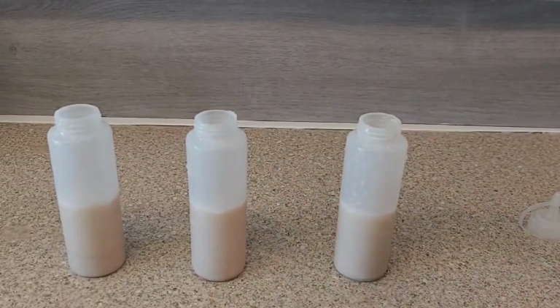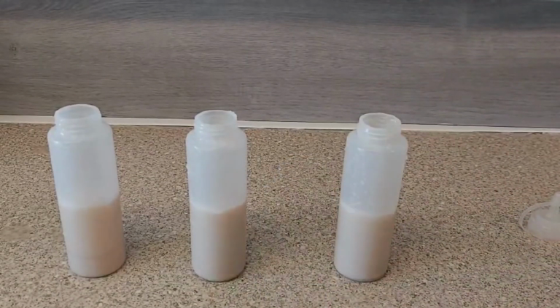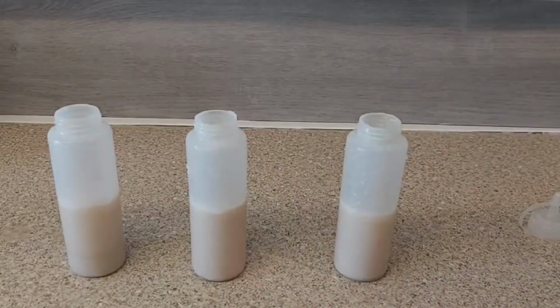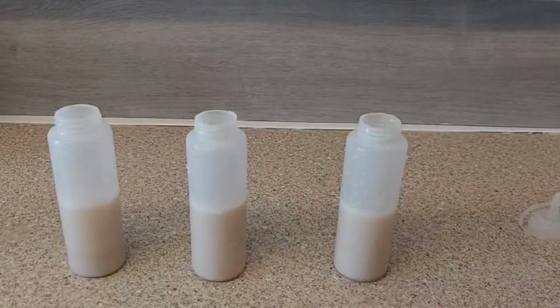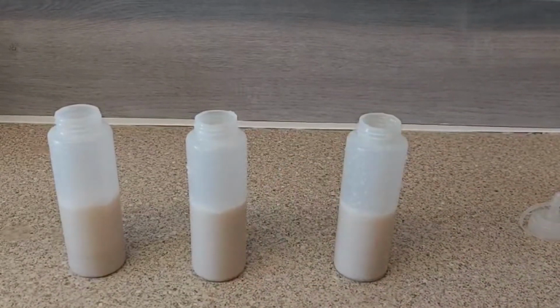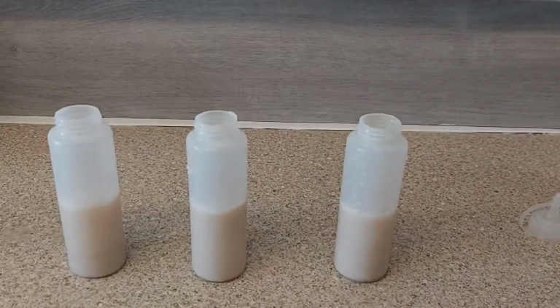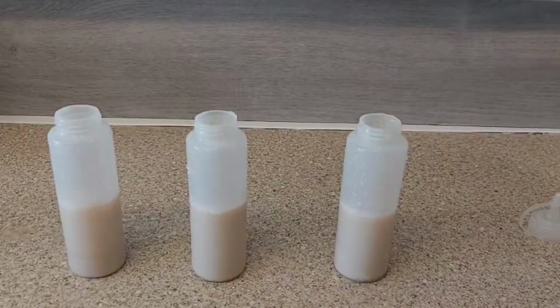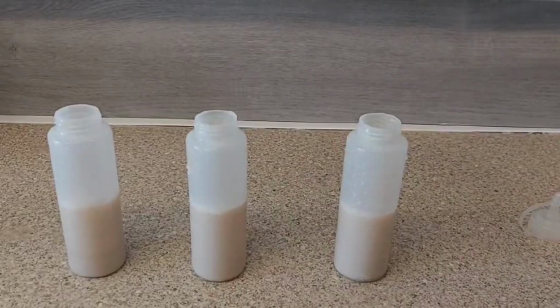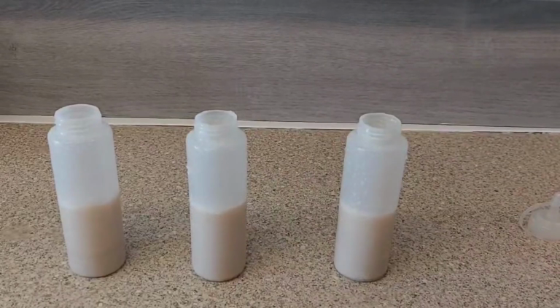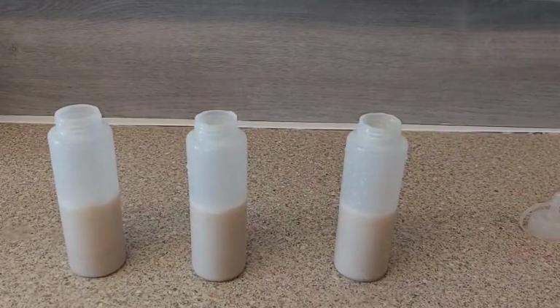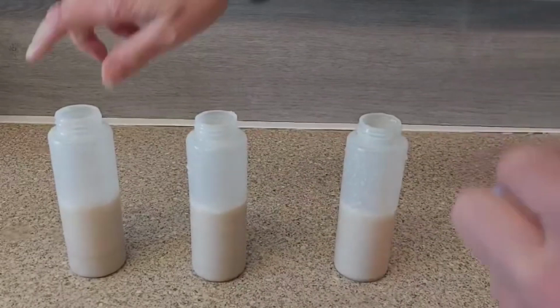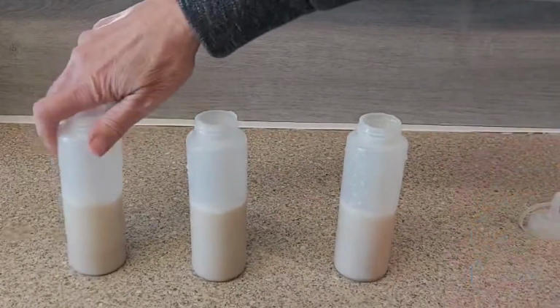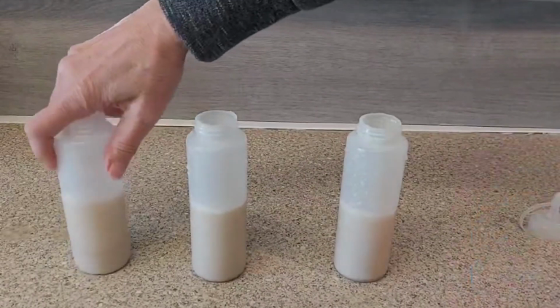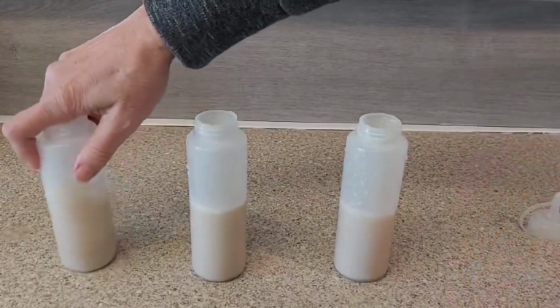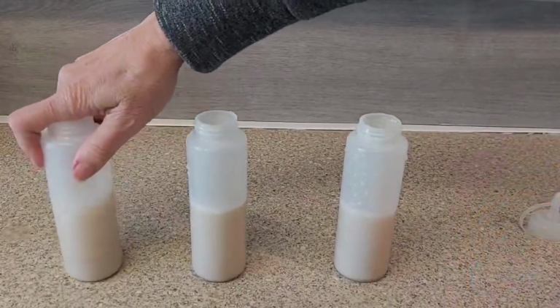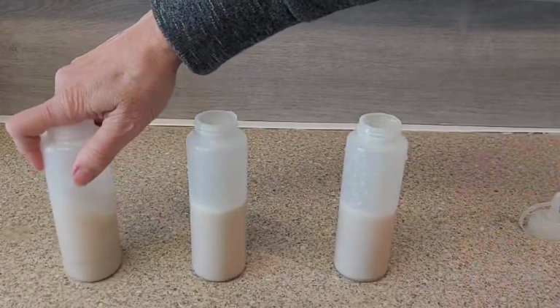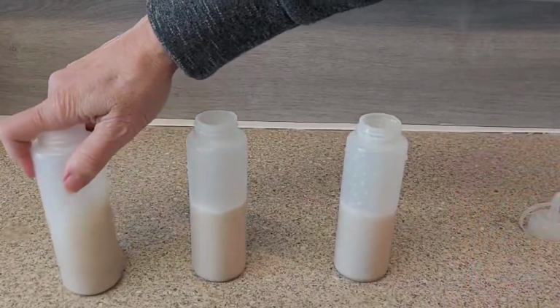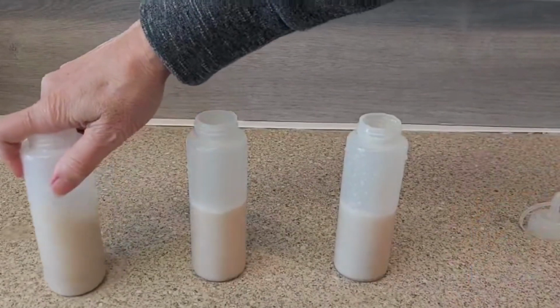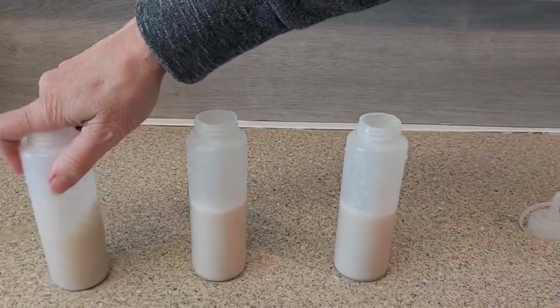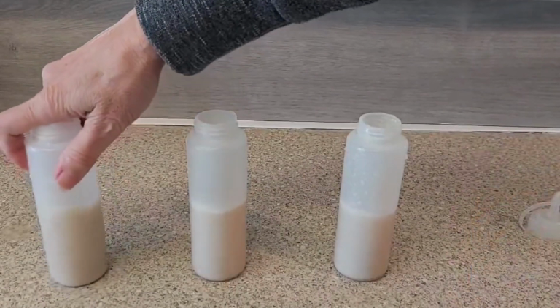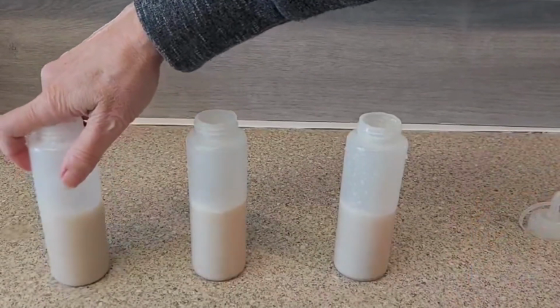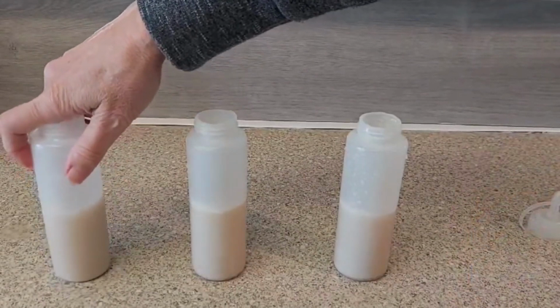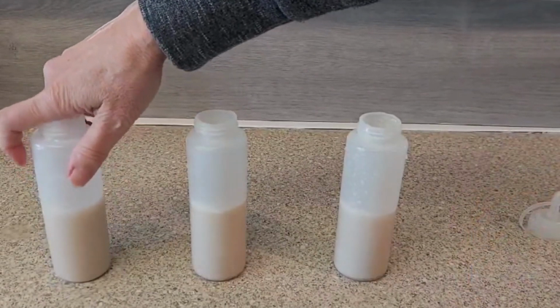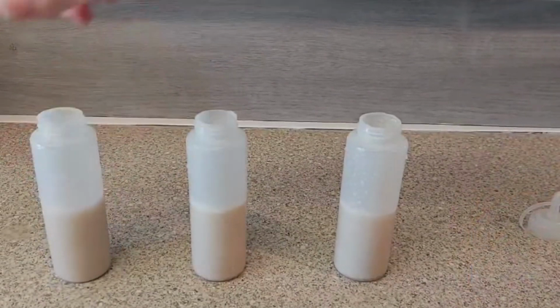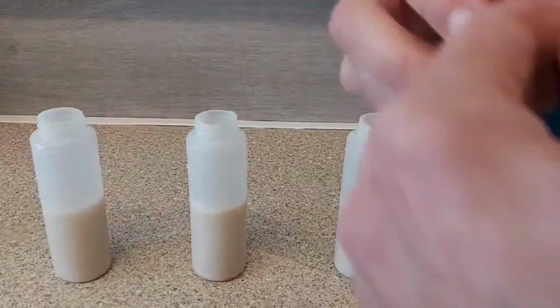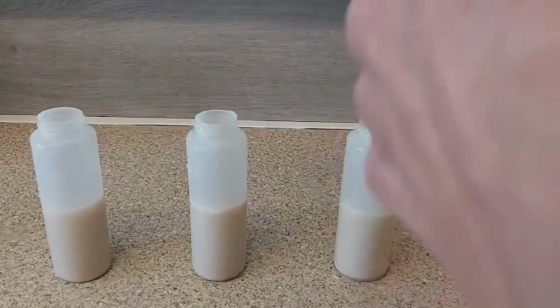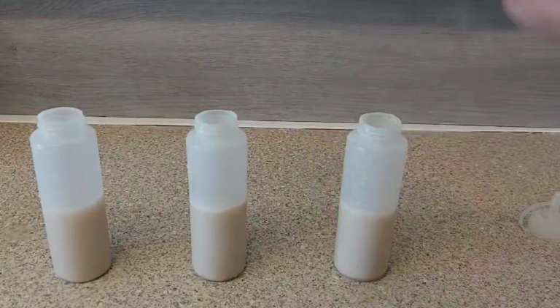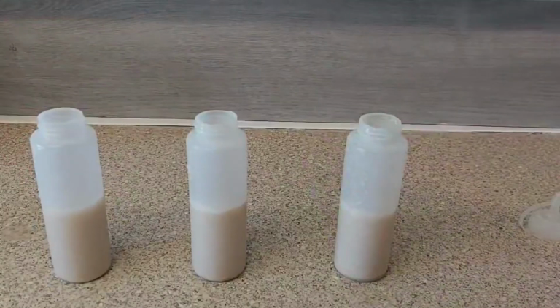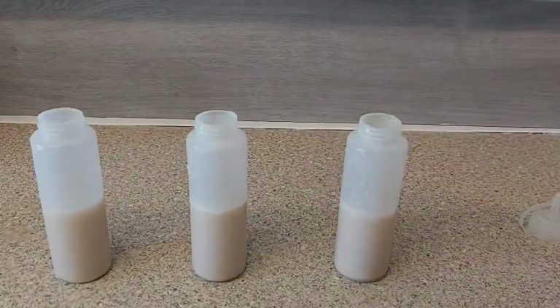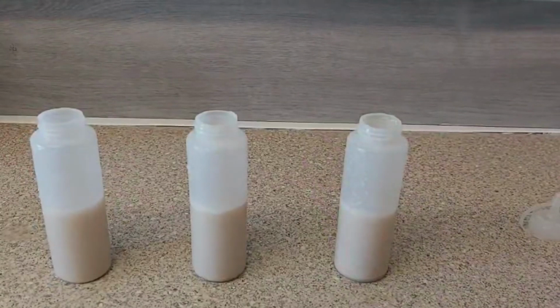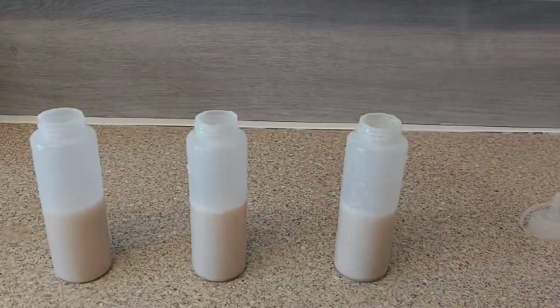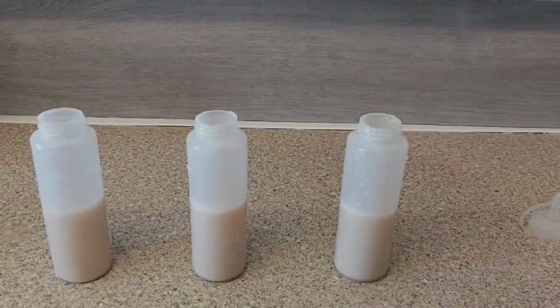Before putting balloons on top of each container, make sure you blow them up first so that they are able to stretch.